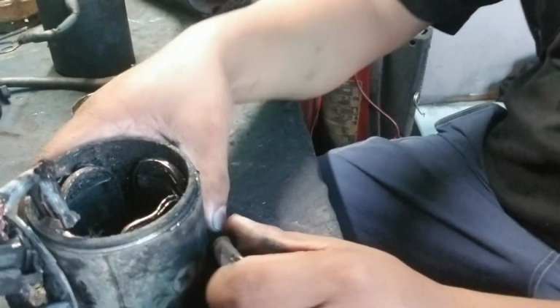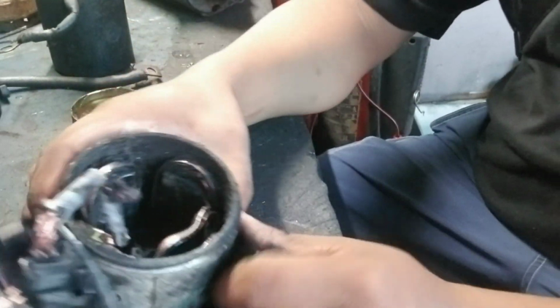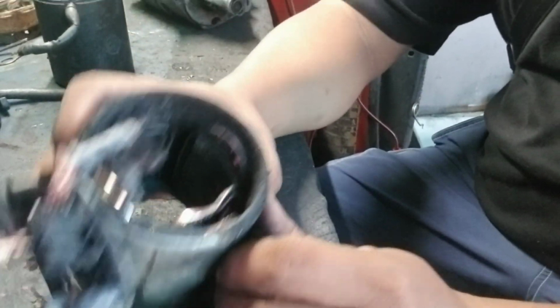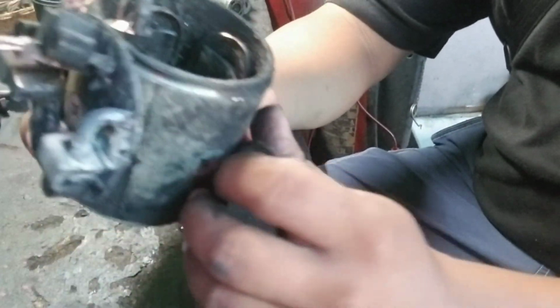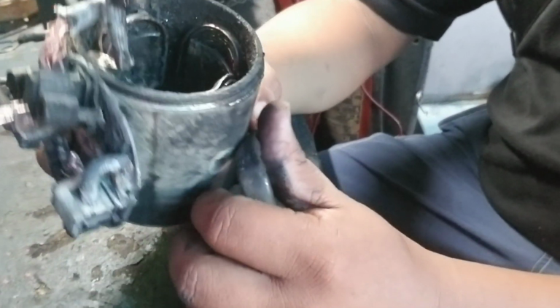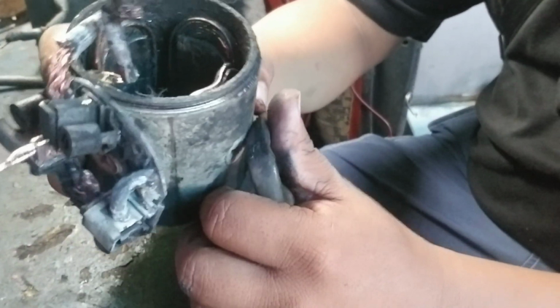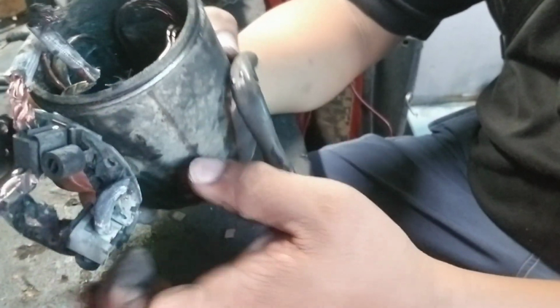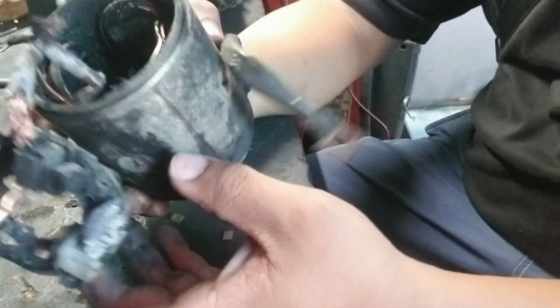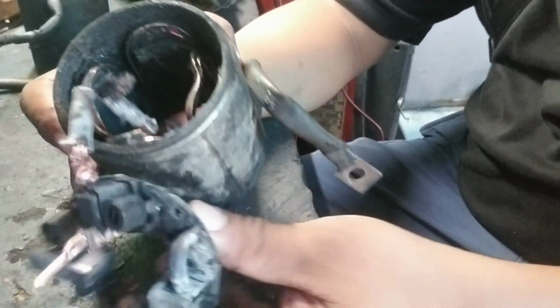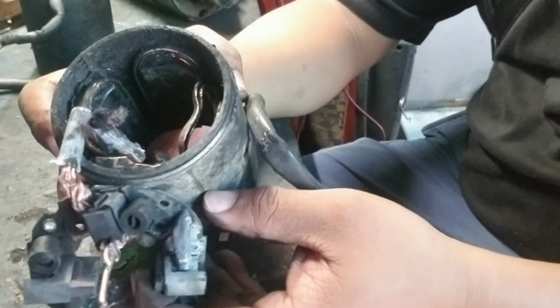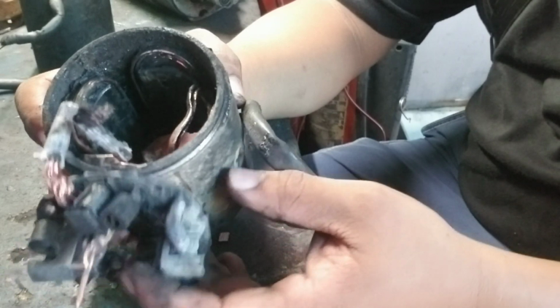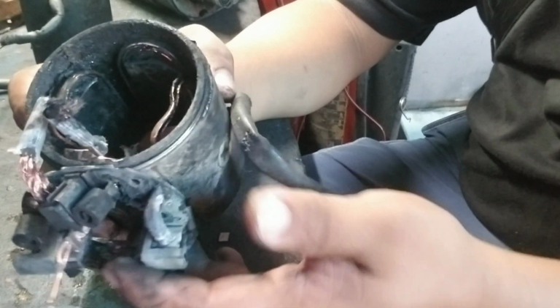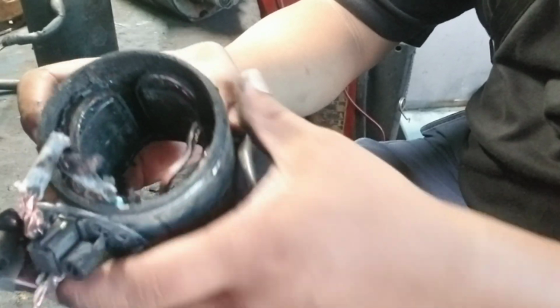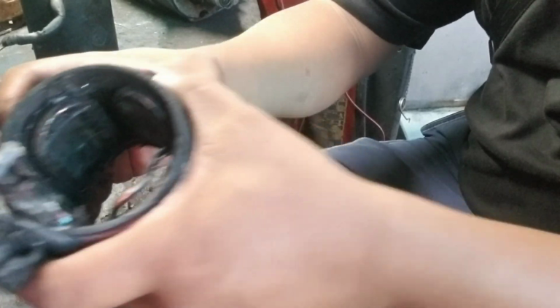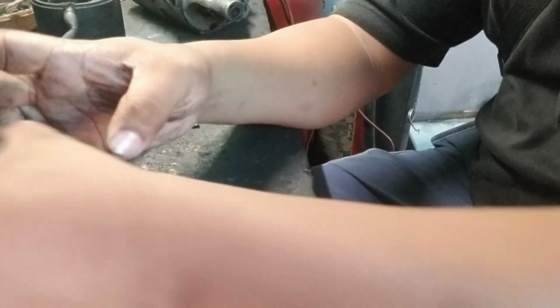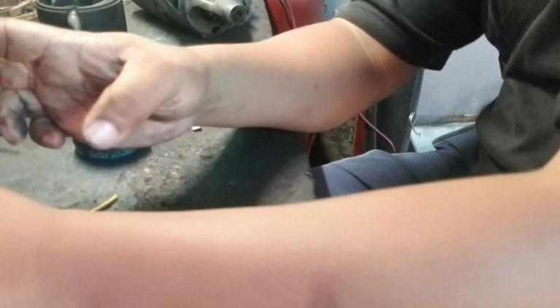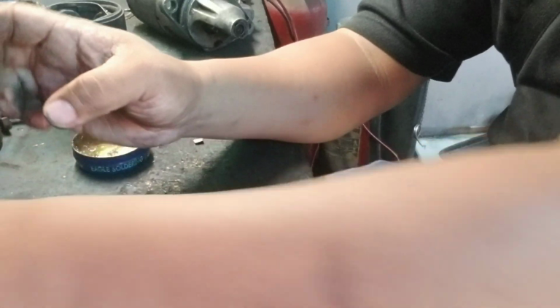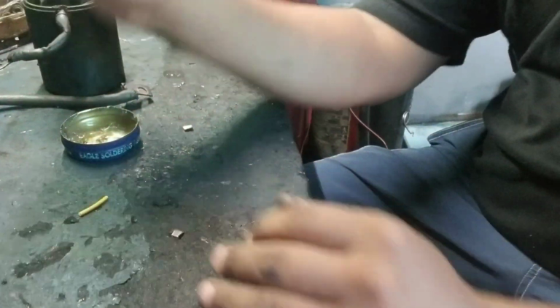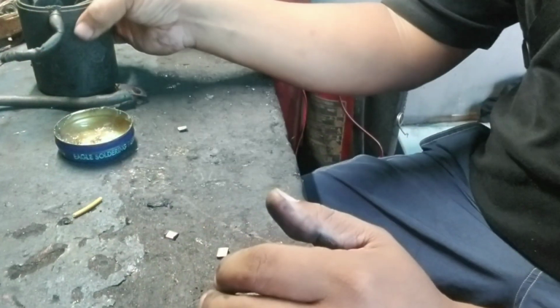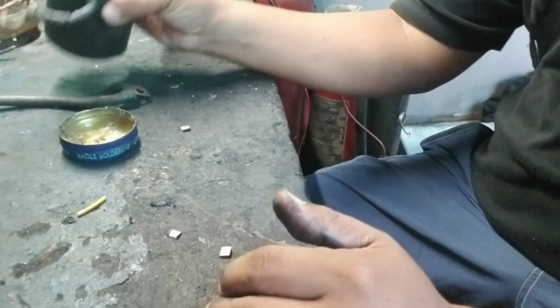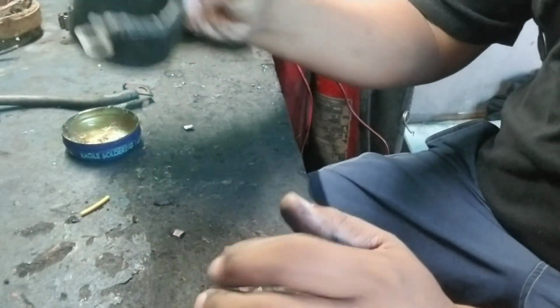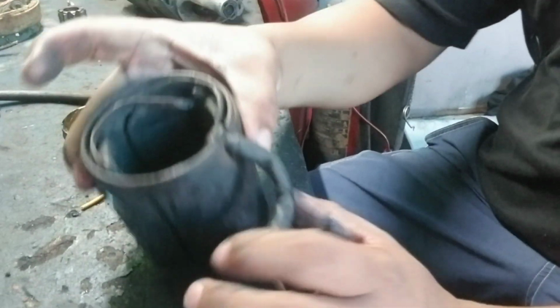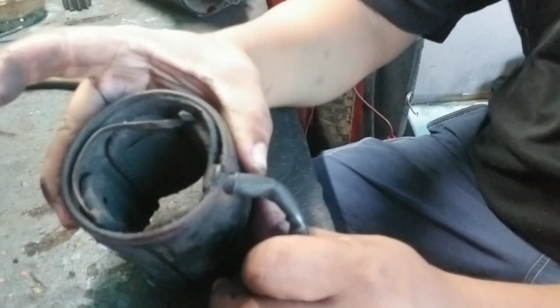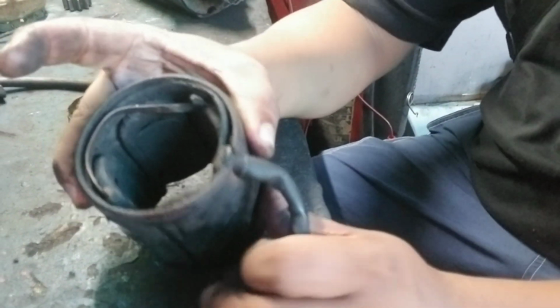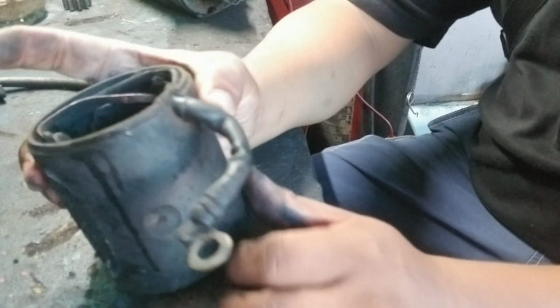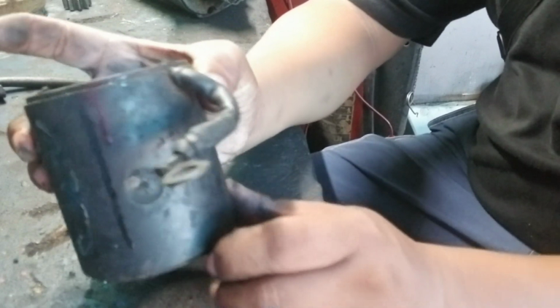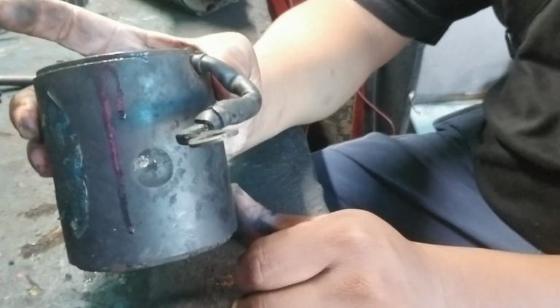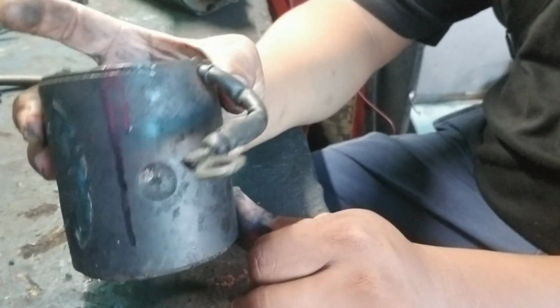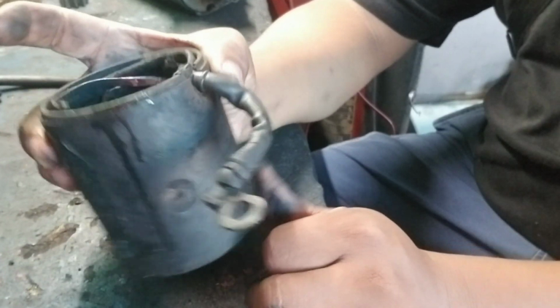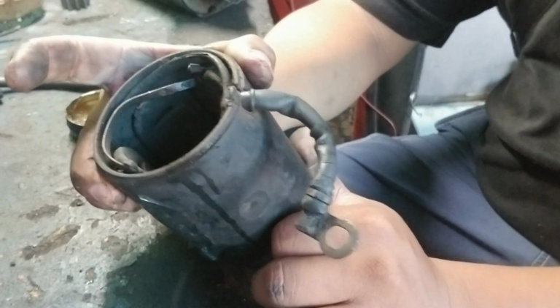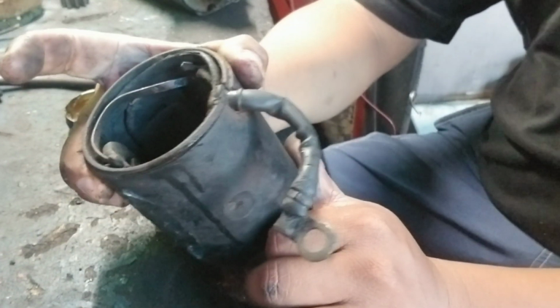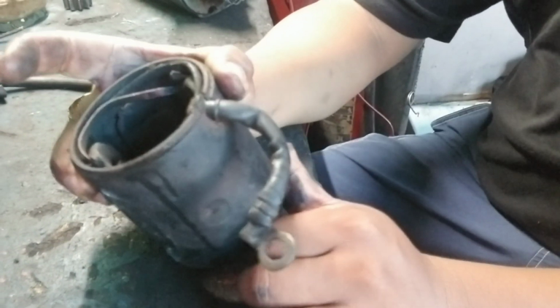I have here two examples of a field coil. This one is the grounded field coil. And this one is a good field coil.